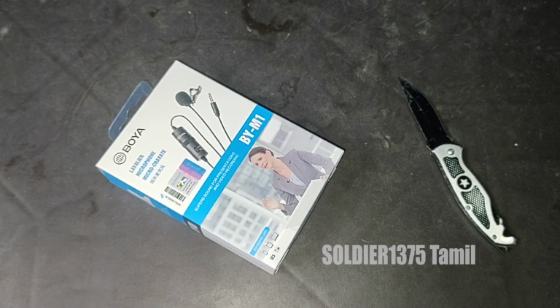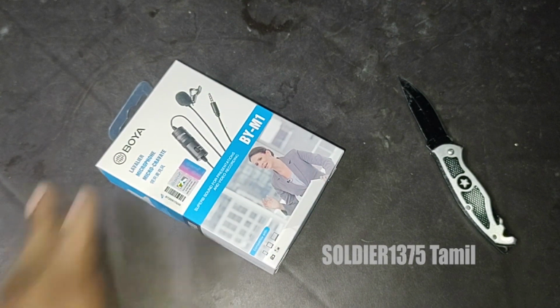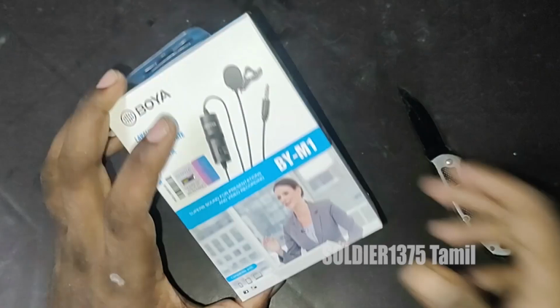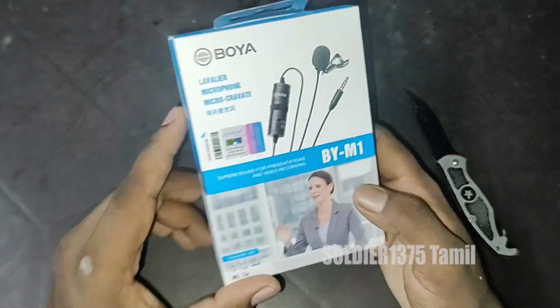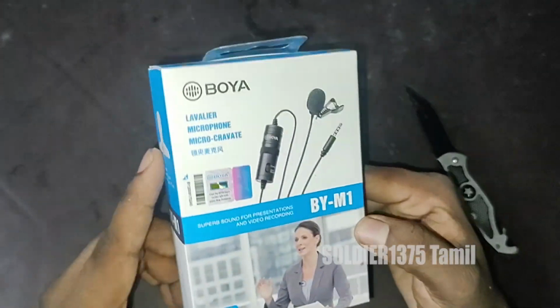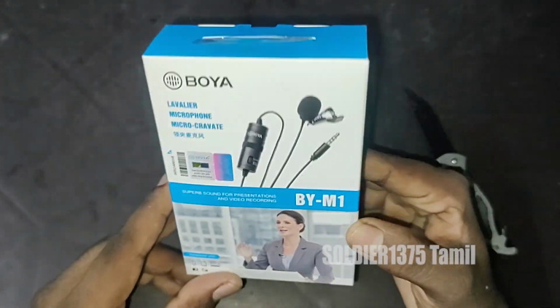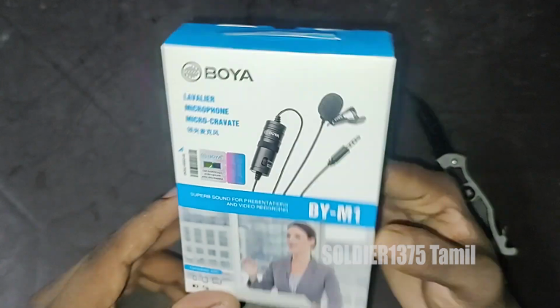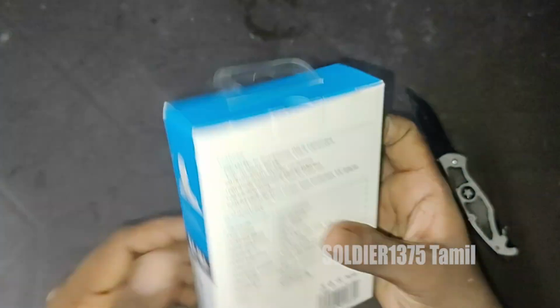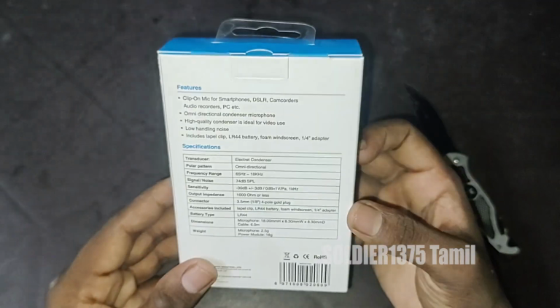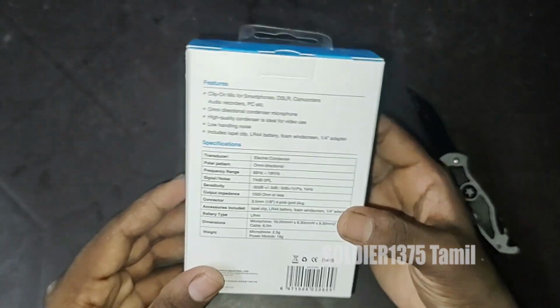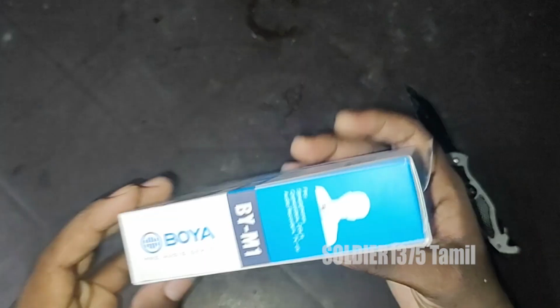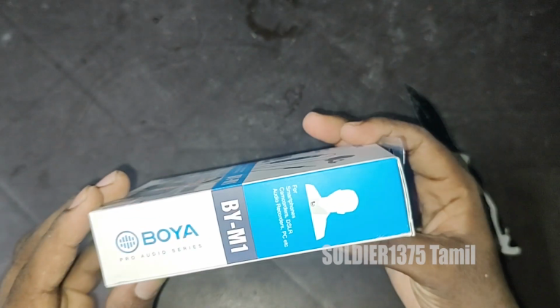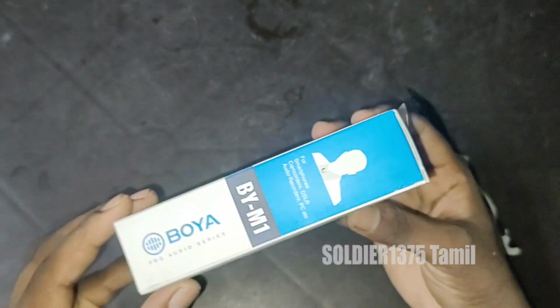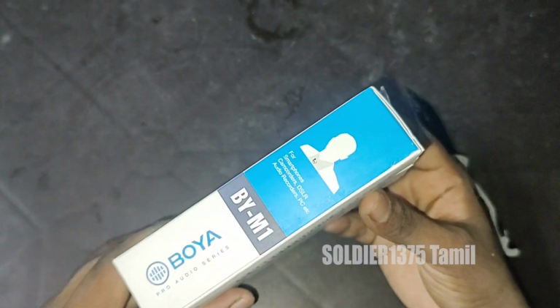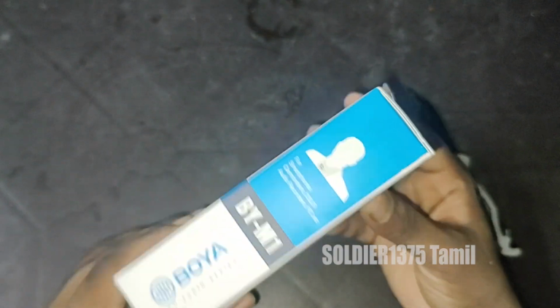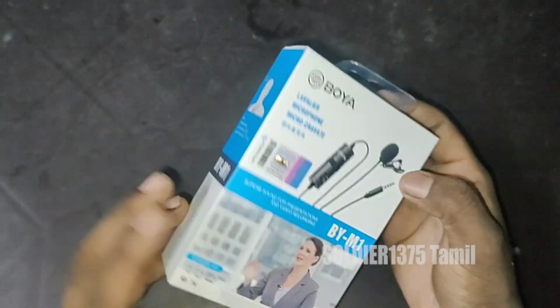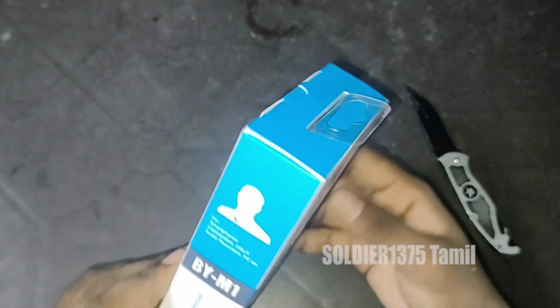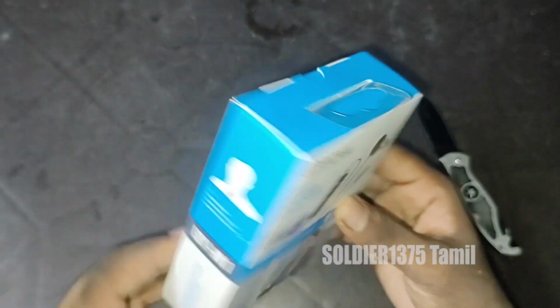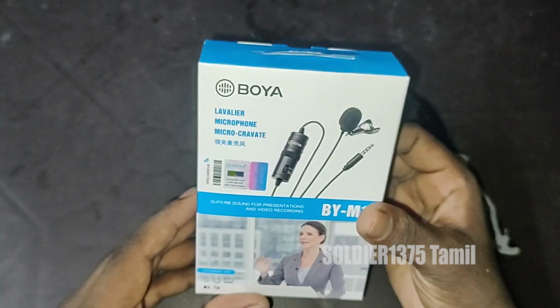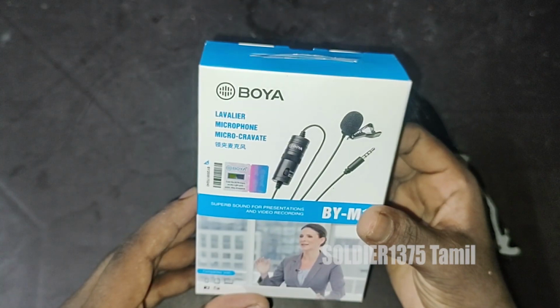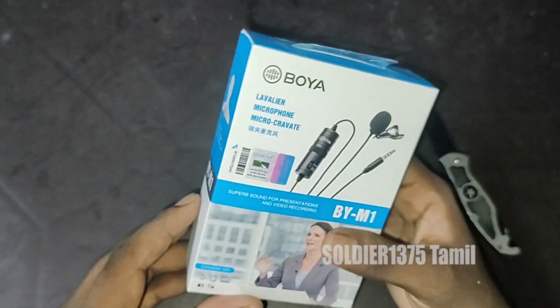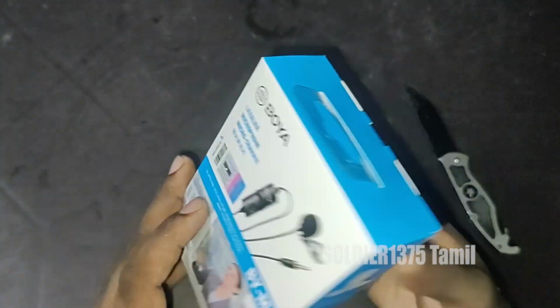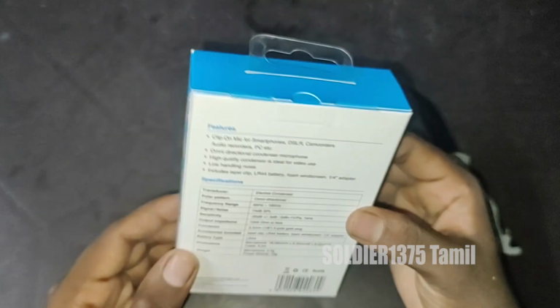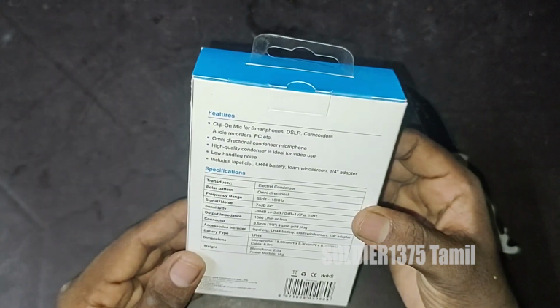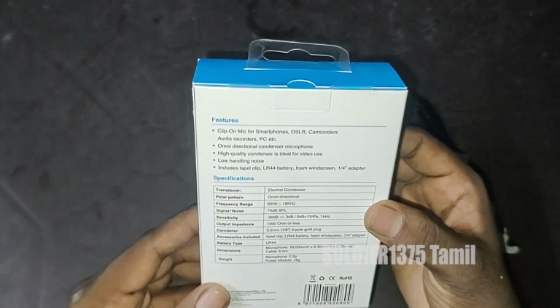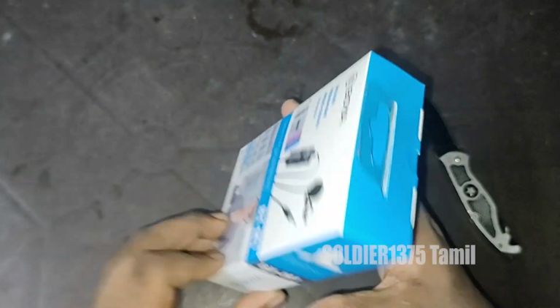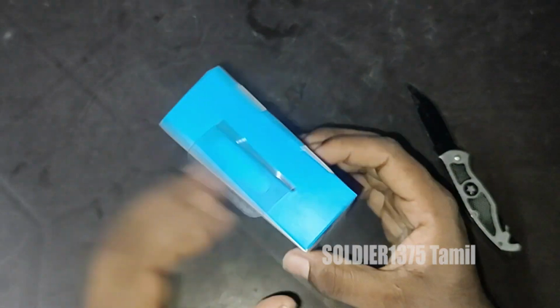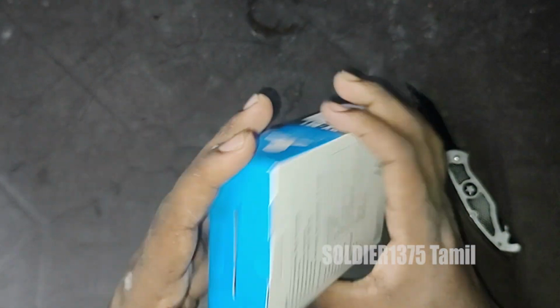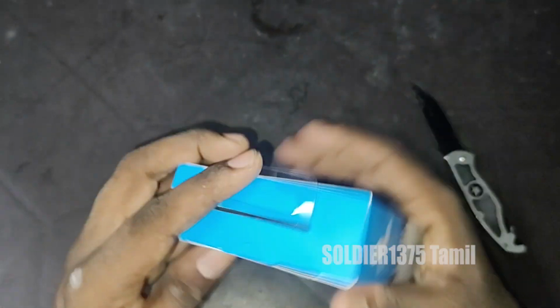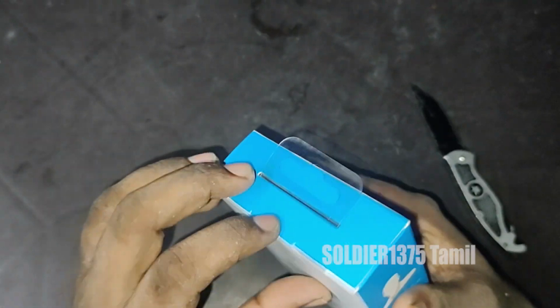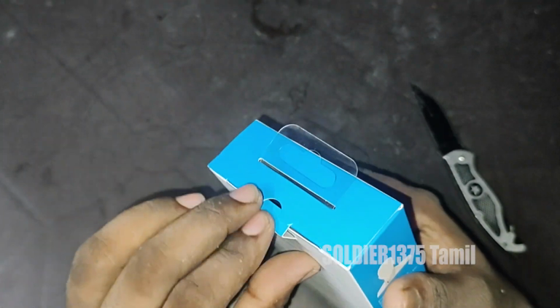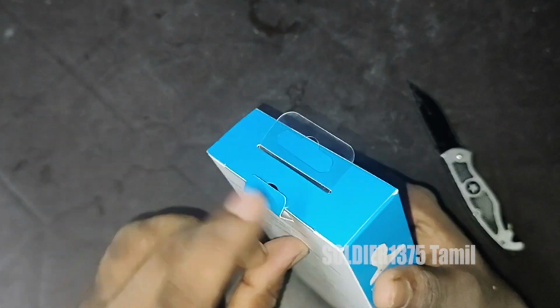For the brand, this is Boya. This is a microphone. It is suitable for both smartphones and also for a camera. For the model, it is BY-M1. For the color, it is black.